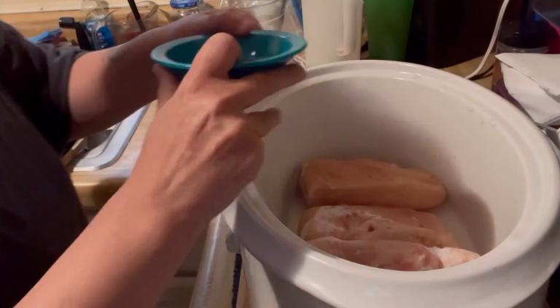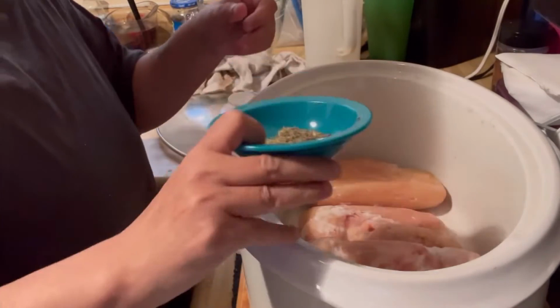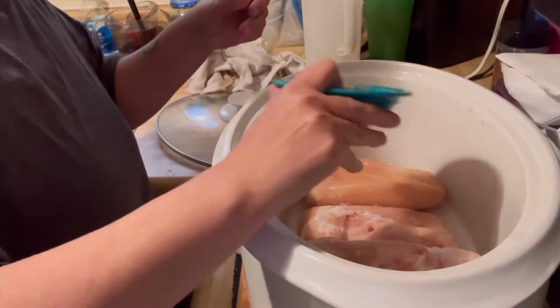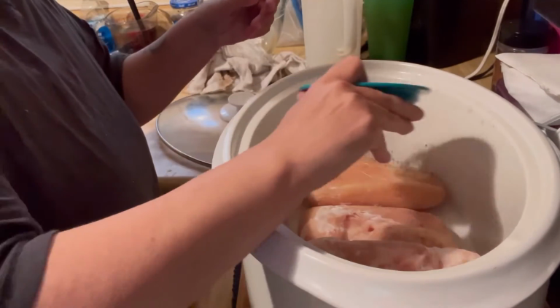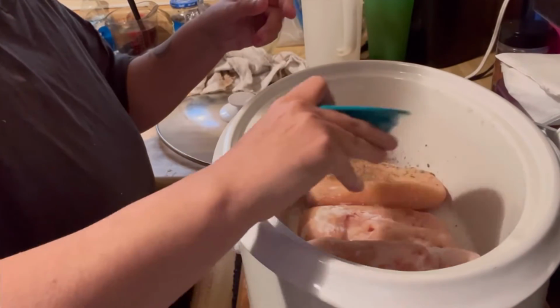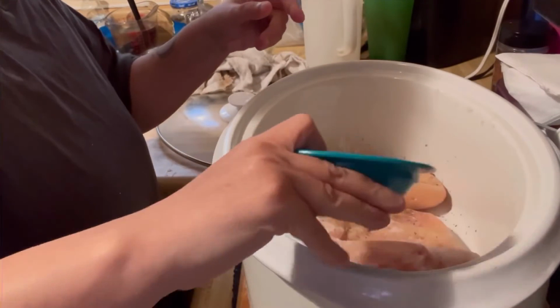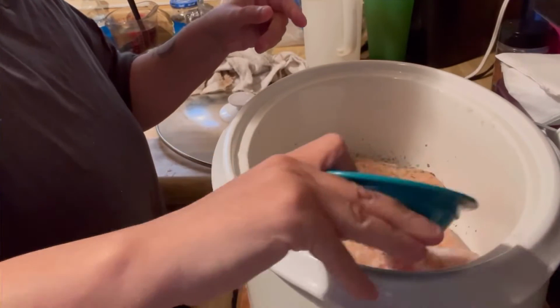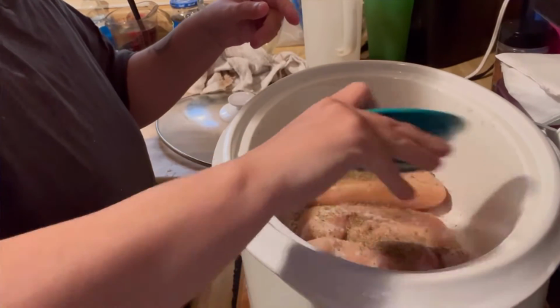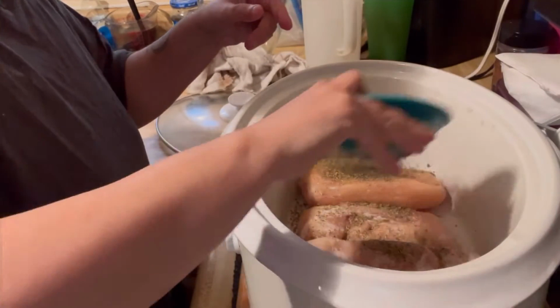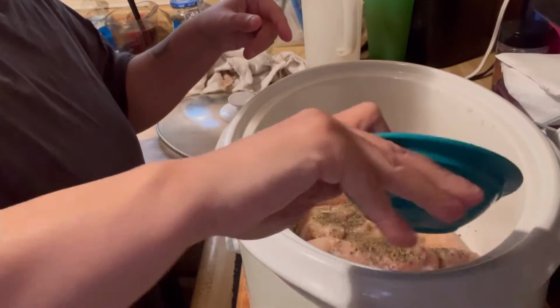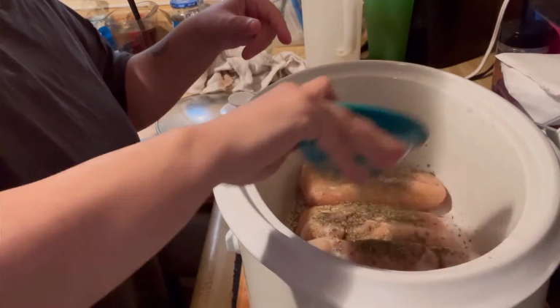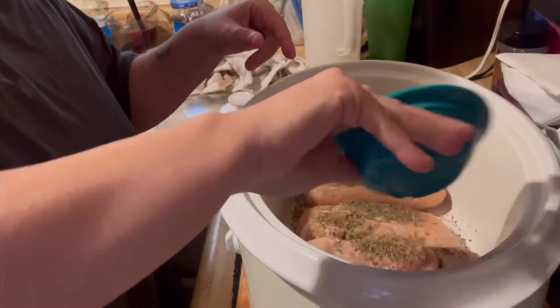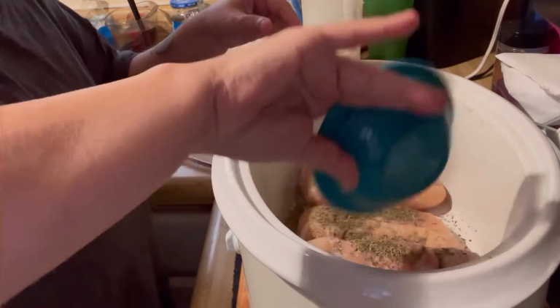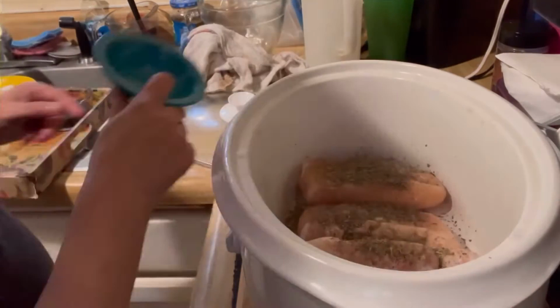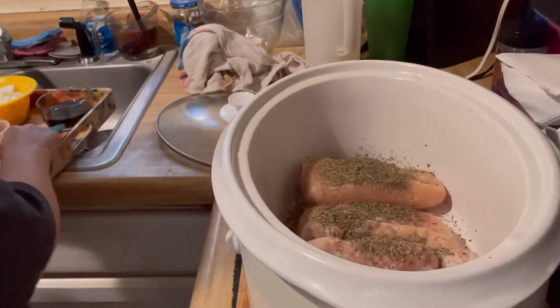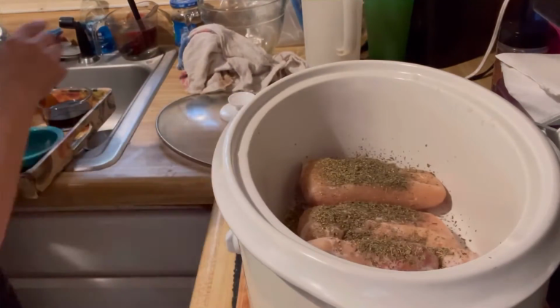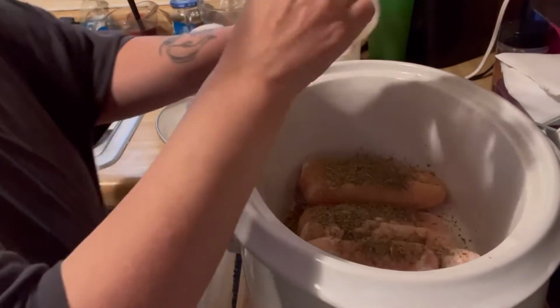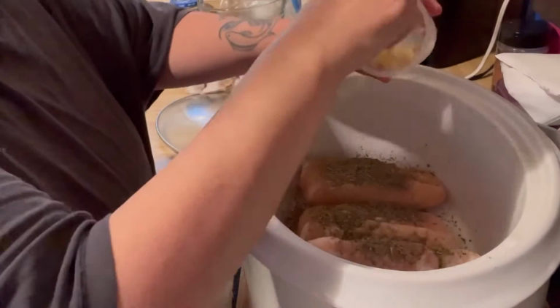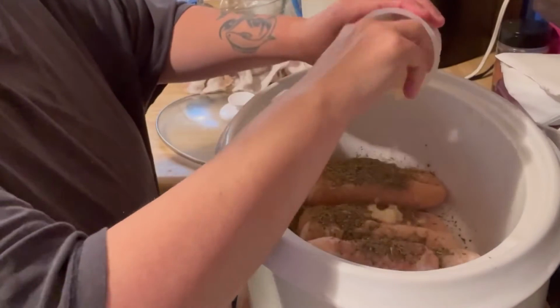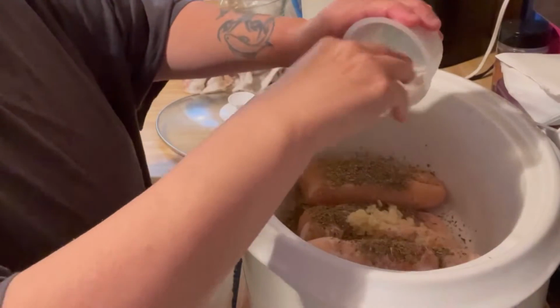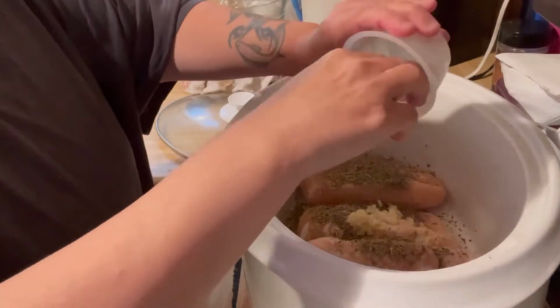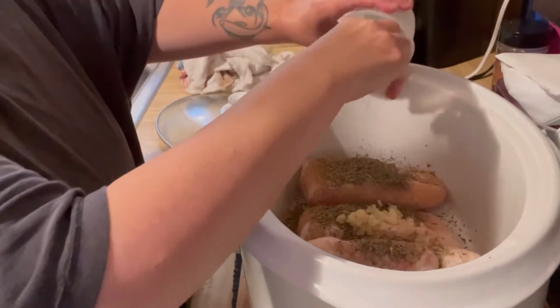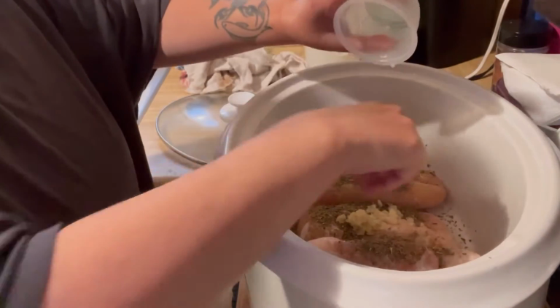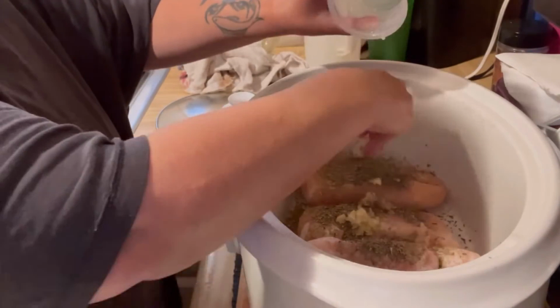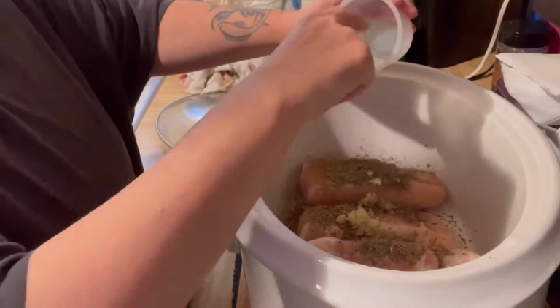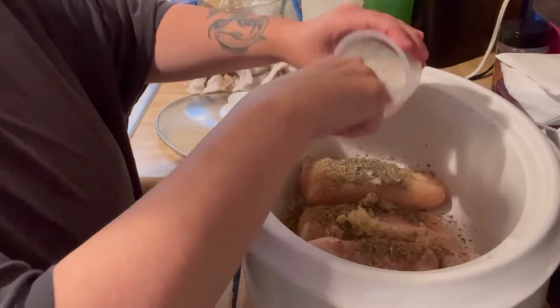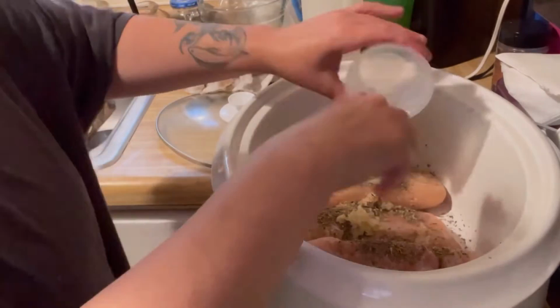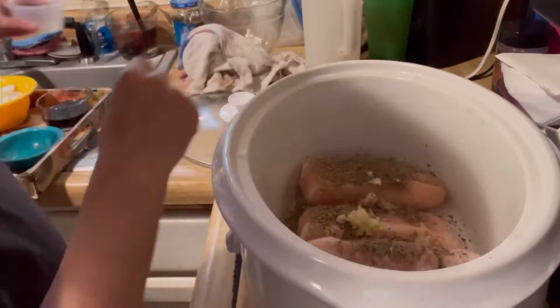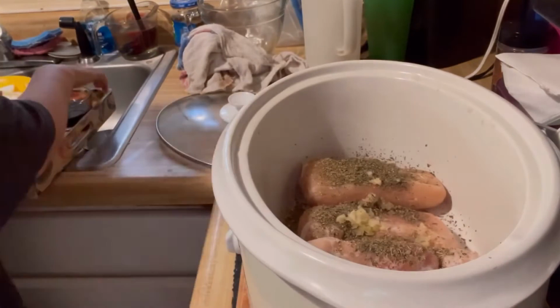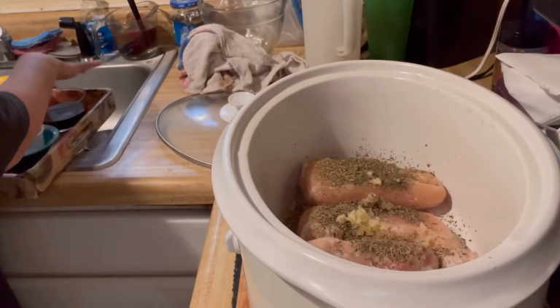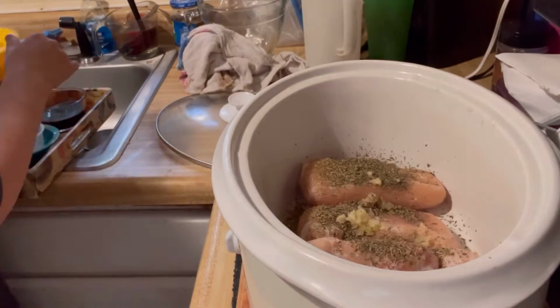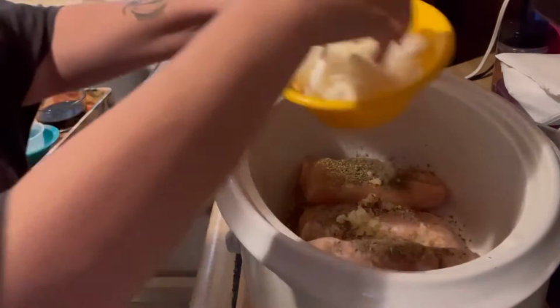Season with basil, oregano, thyme, and salt and pepper to taste. Add garlic. Sliced onions.